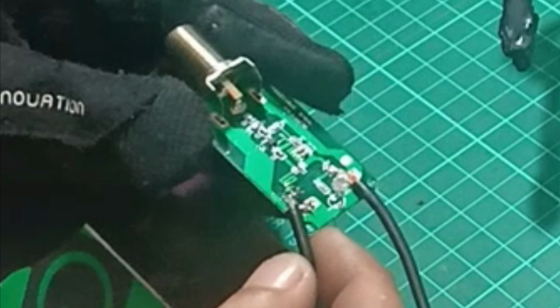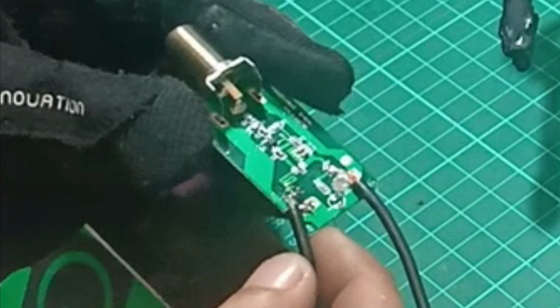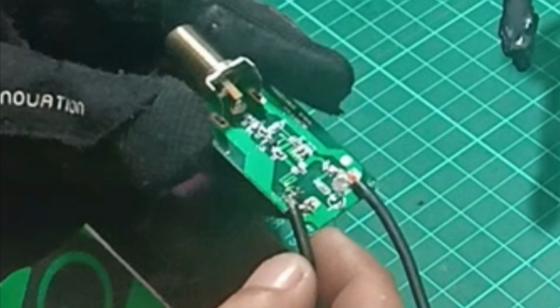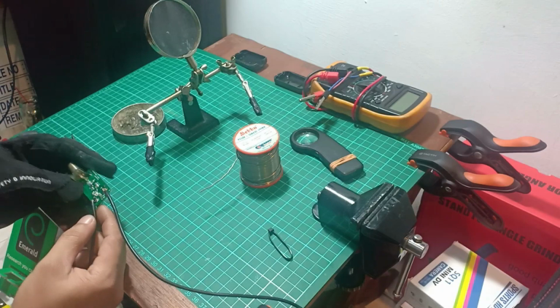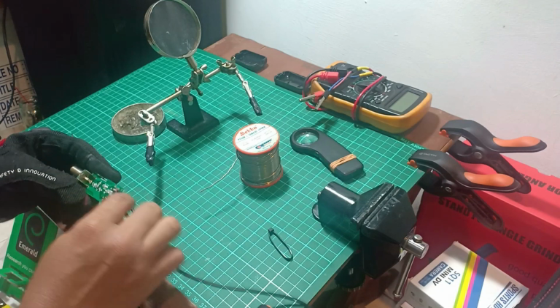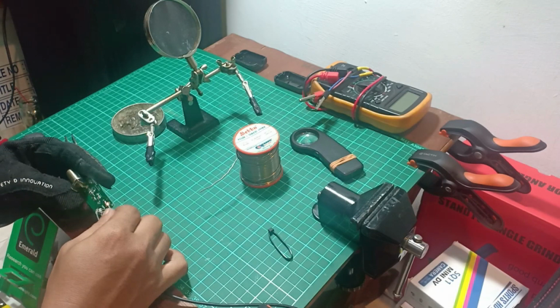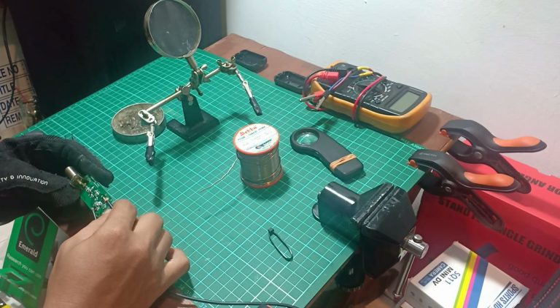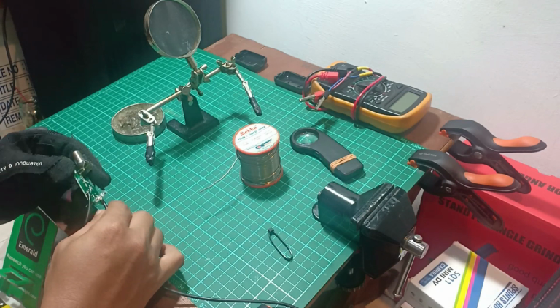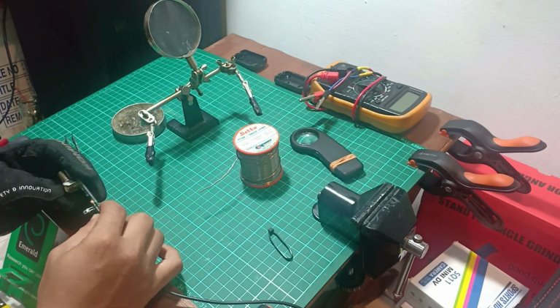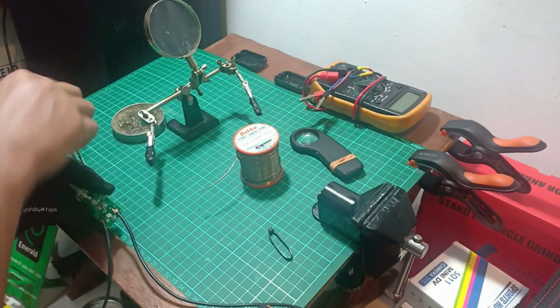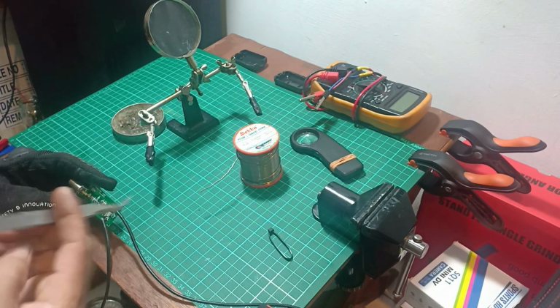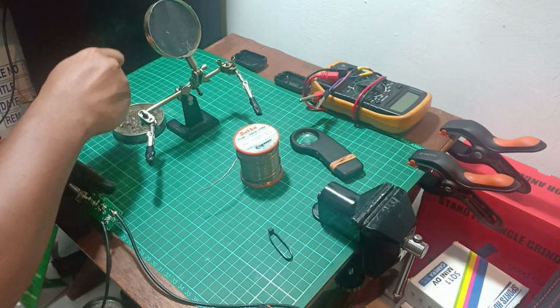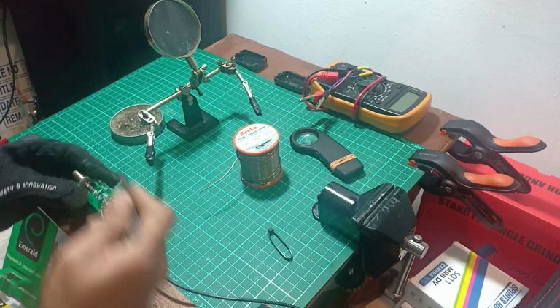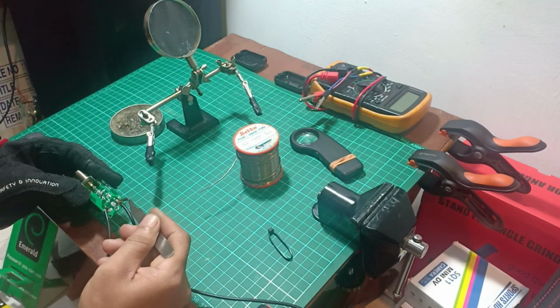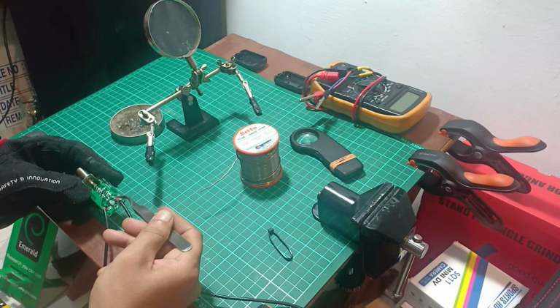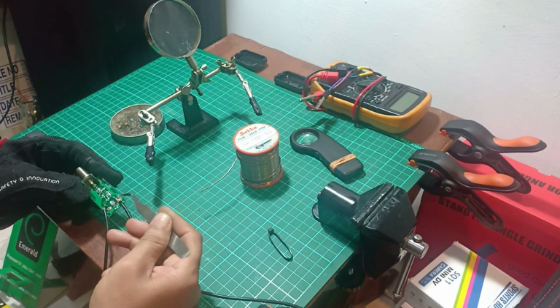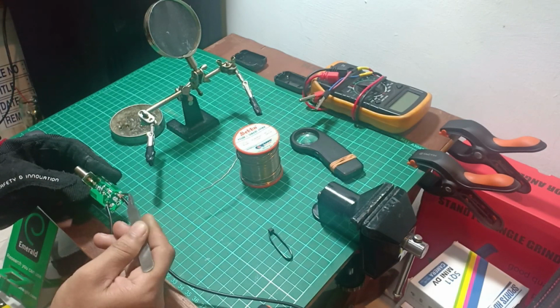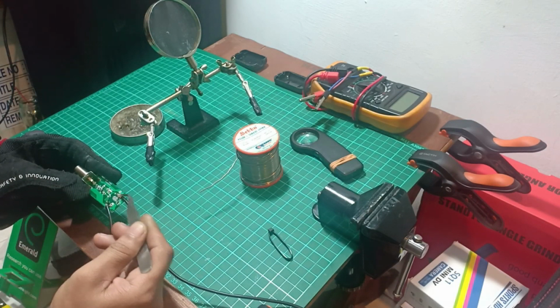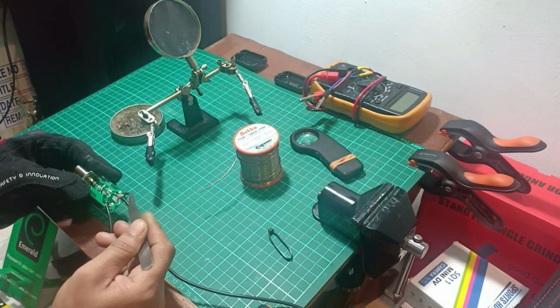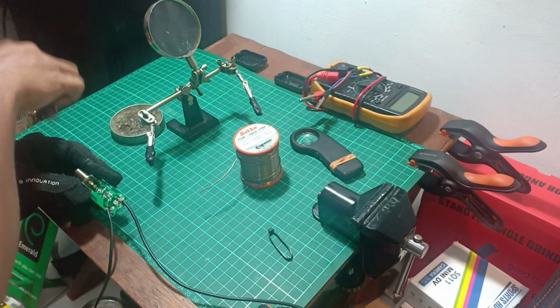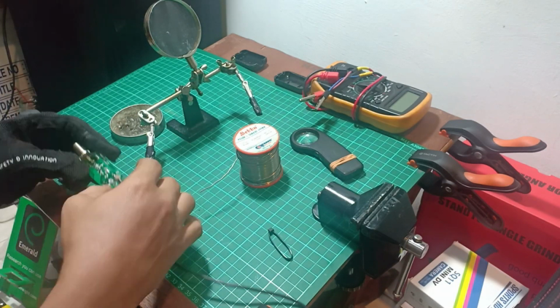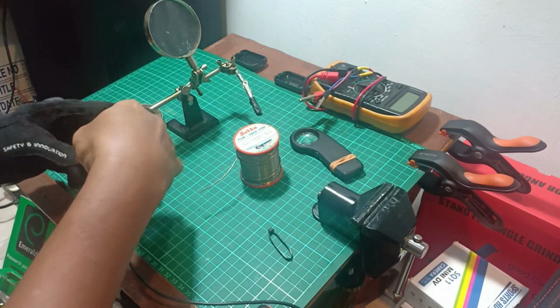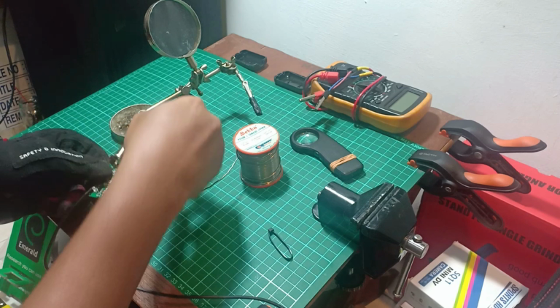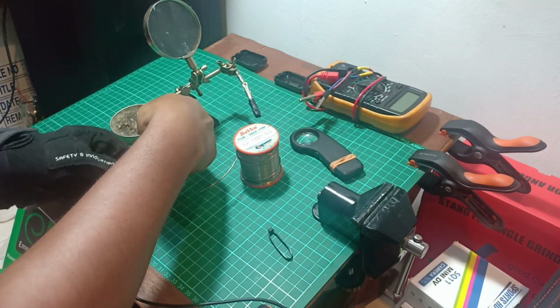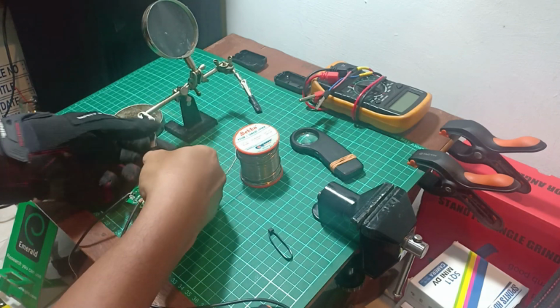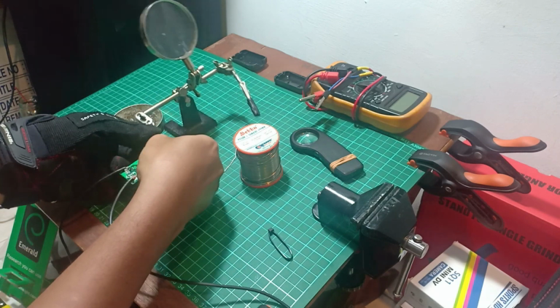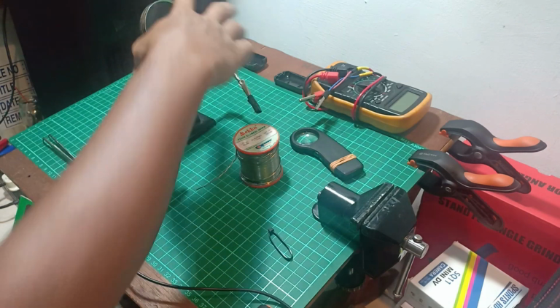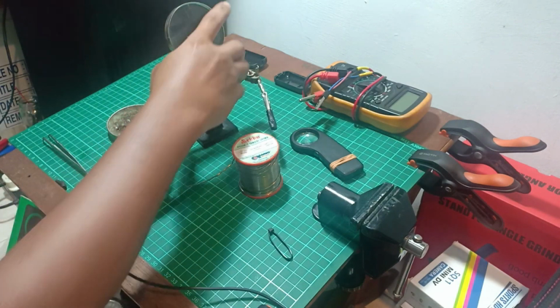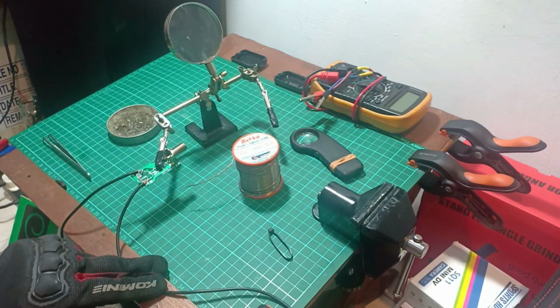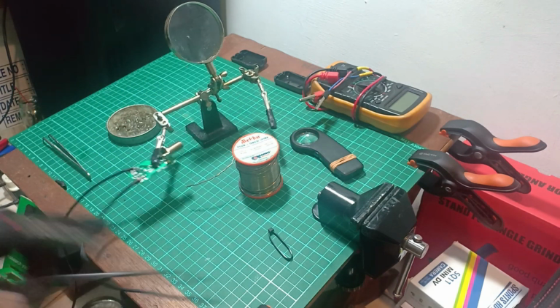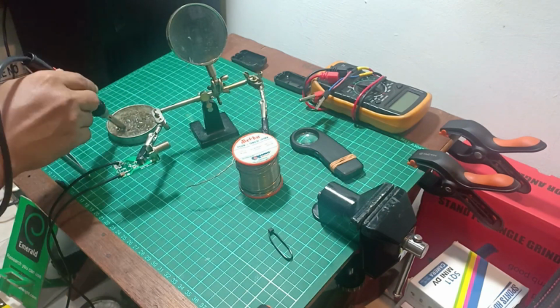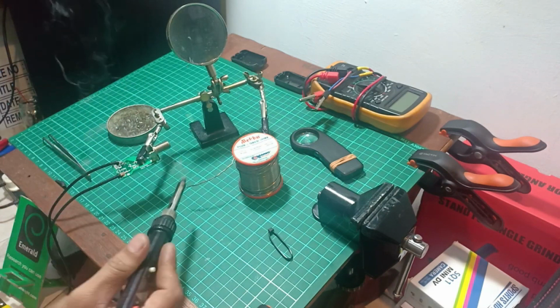Next, we are repairing the cold joint. Use solder paste — it will help you solder the other dry joints.